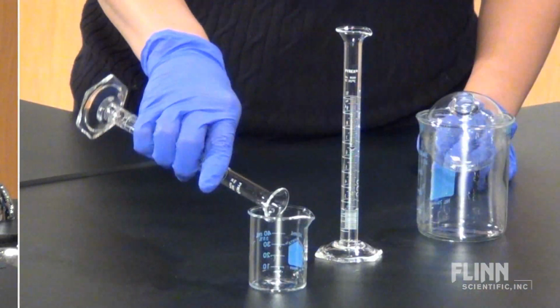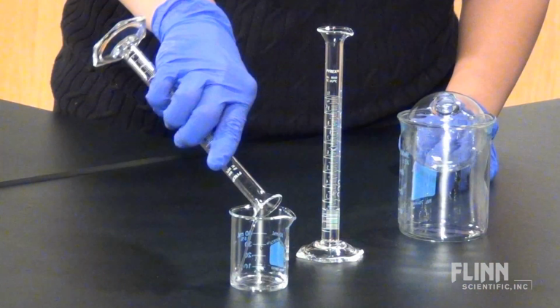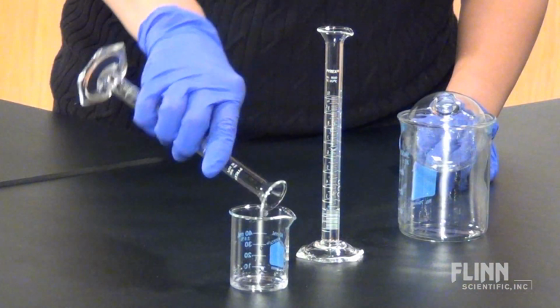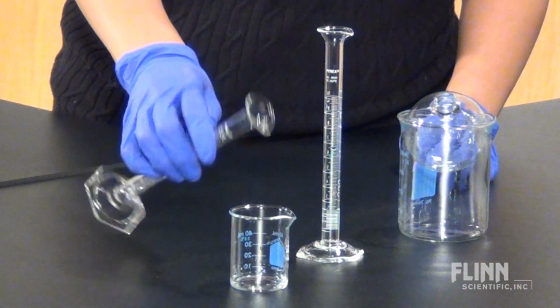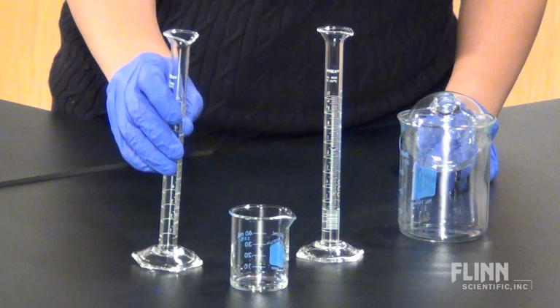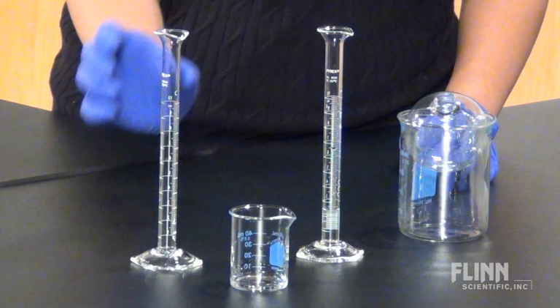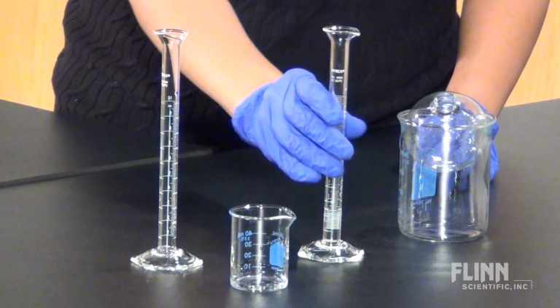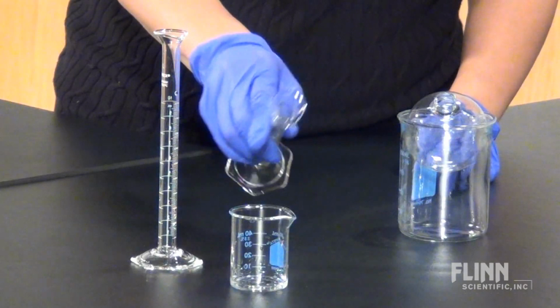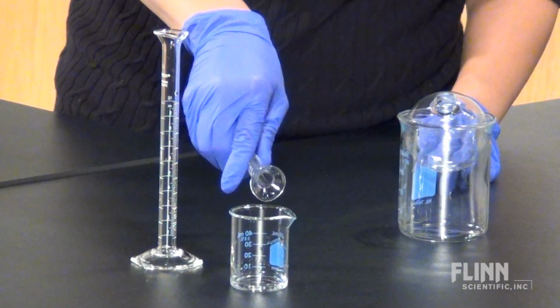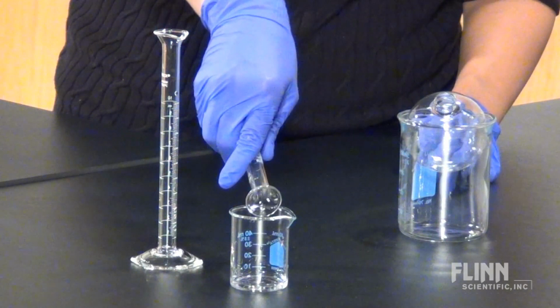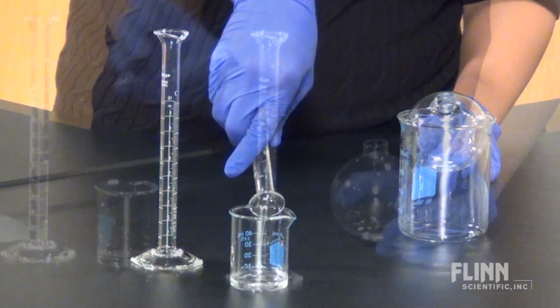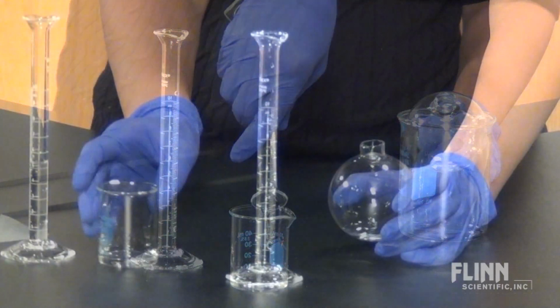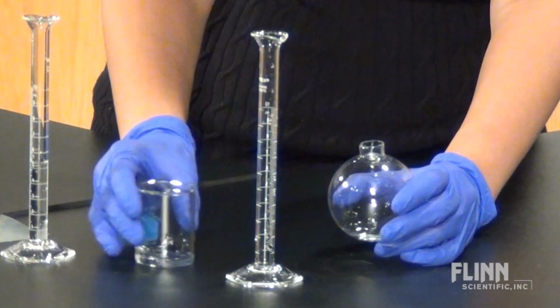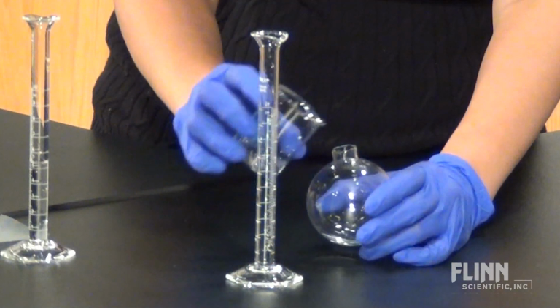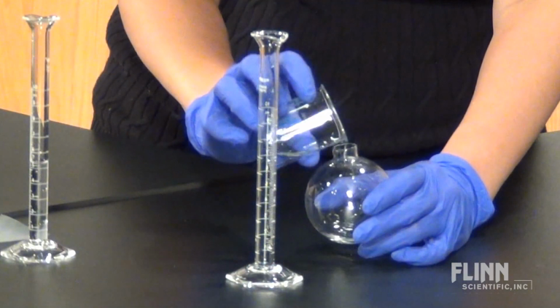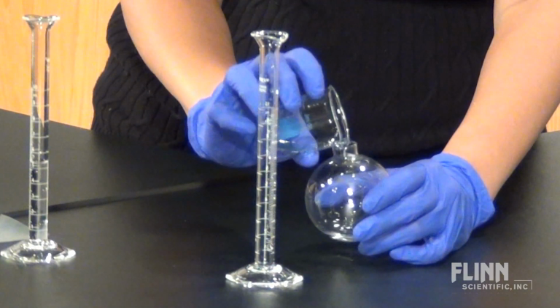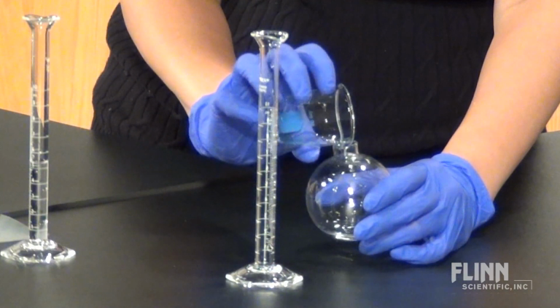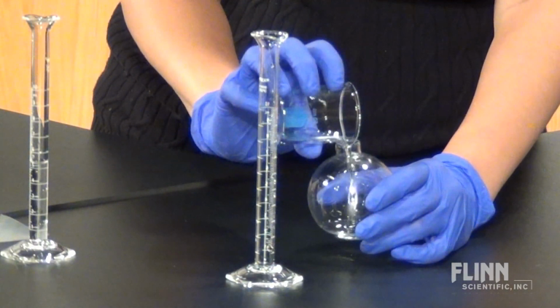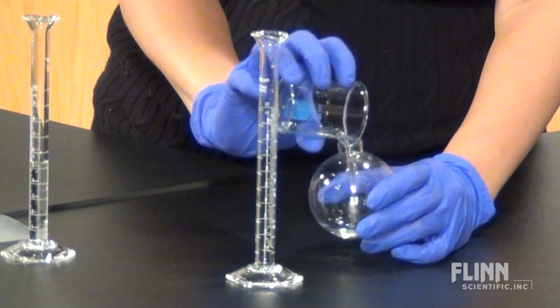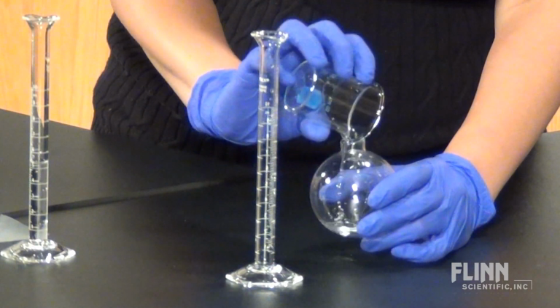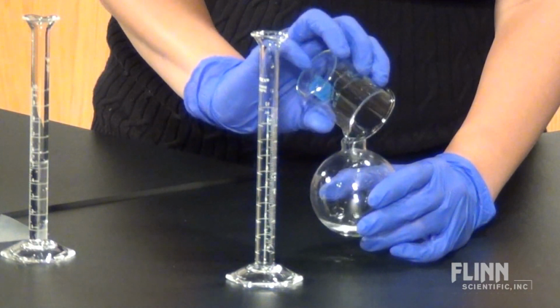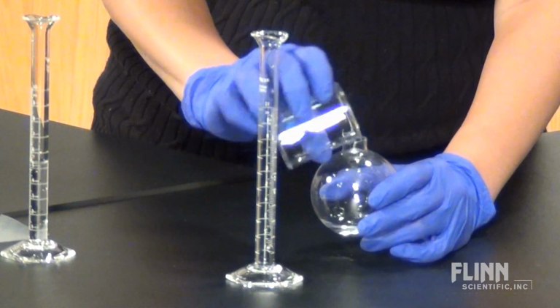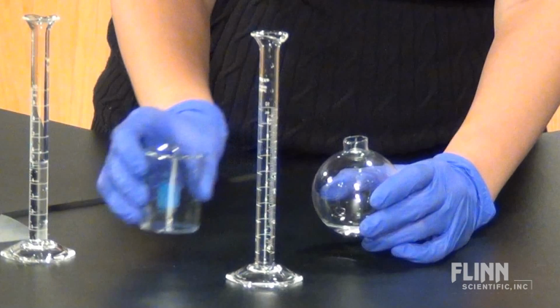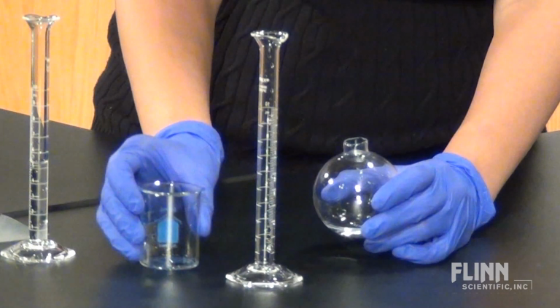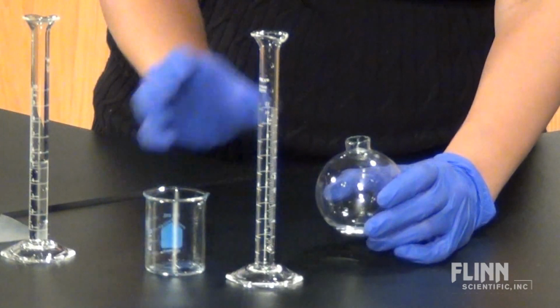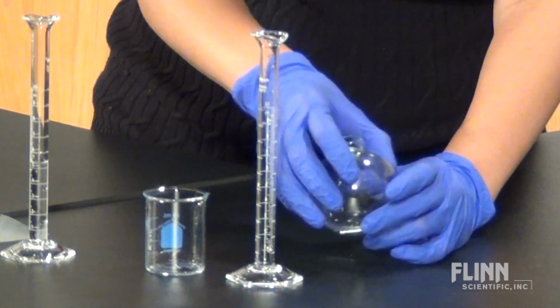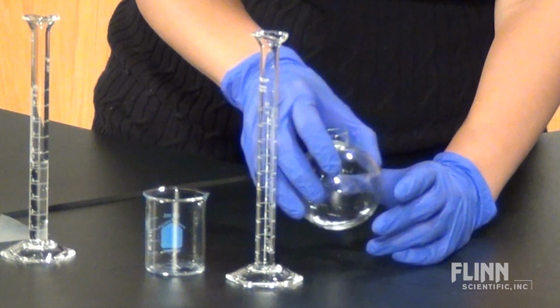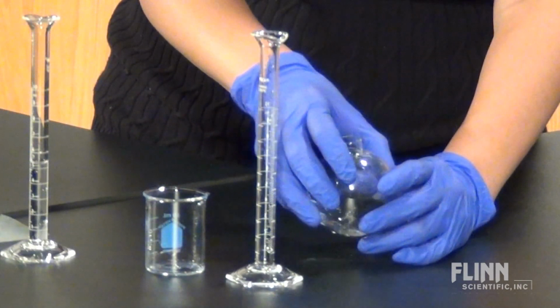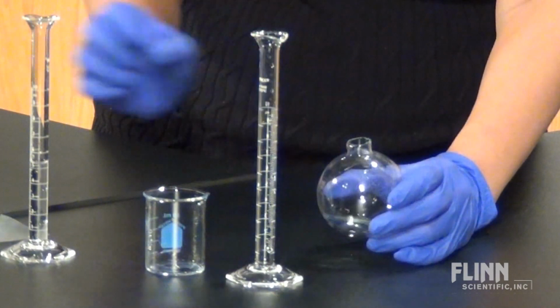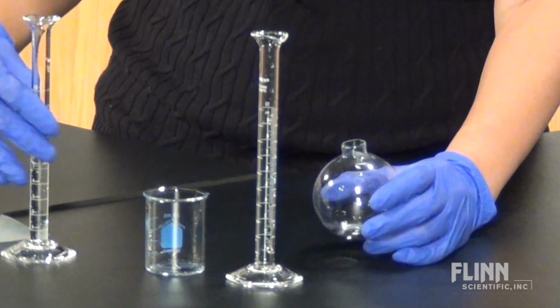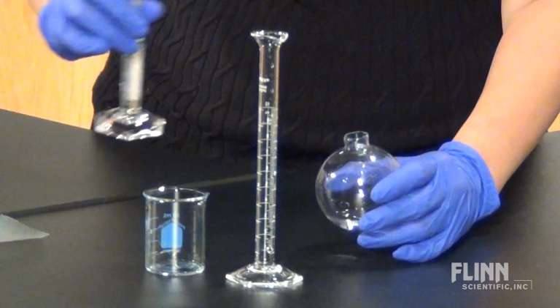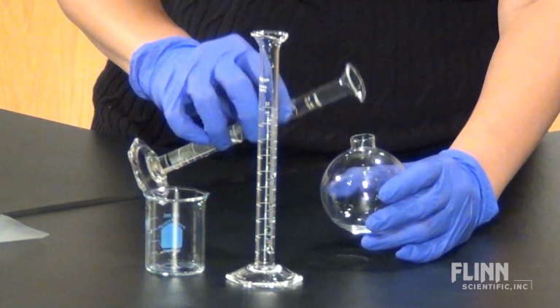Combine the silver nitrate and ammonium nitrate in a small beaker. Add the dextrose solution and silver nitrate mixture to the glass ornament, then immediately add the sodium hydroxide solution.